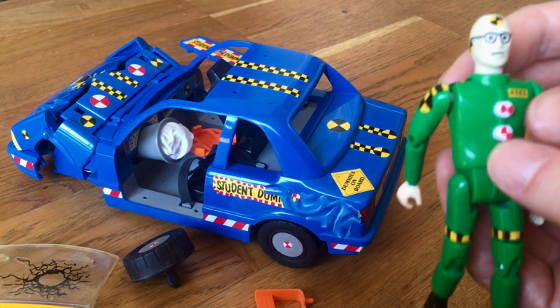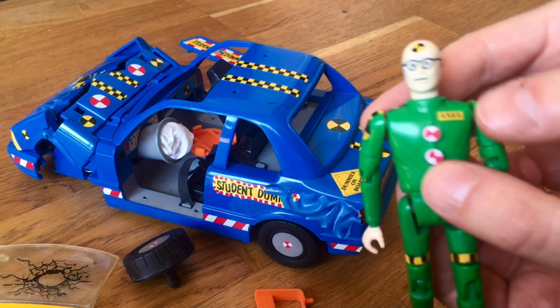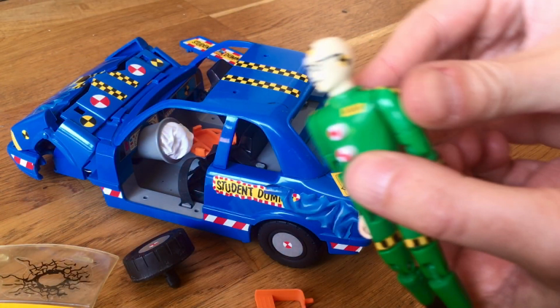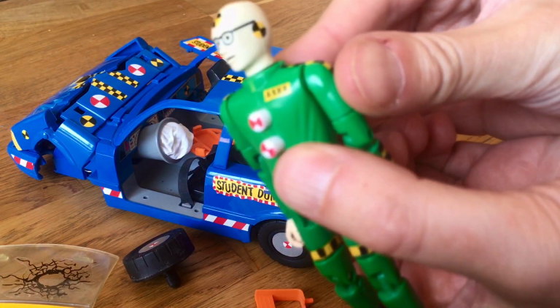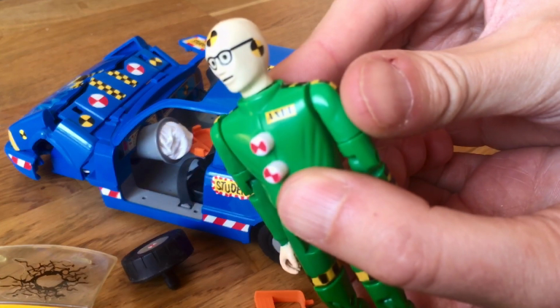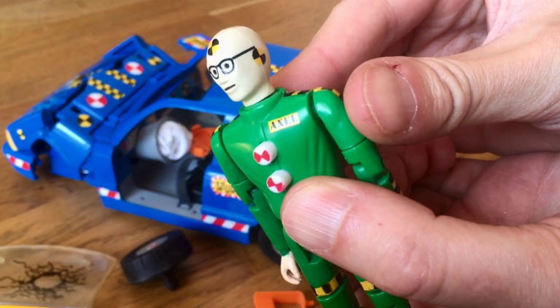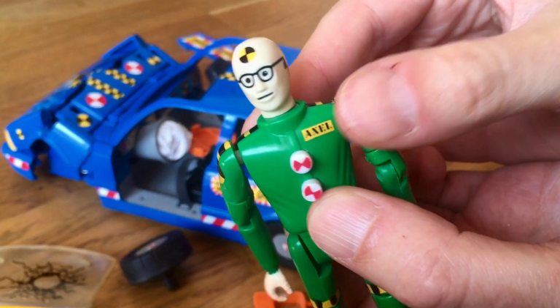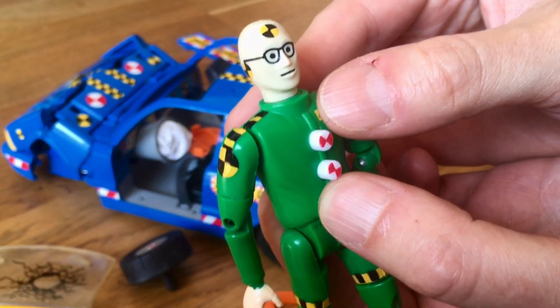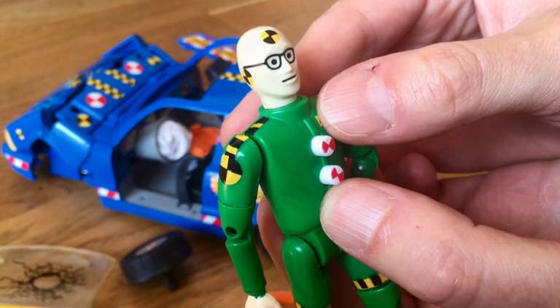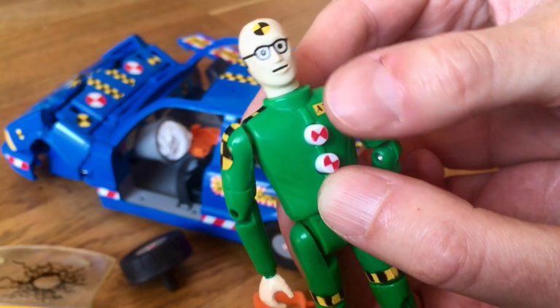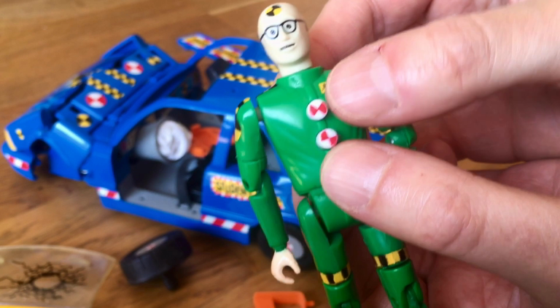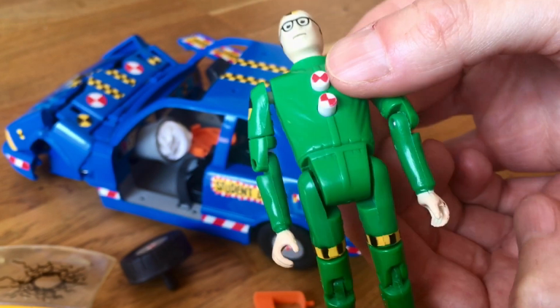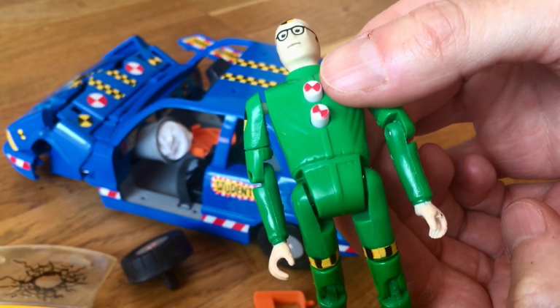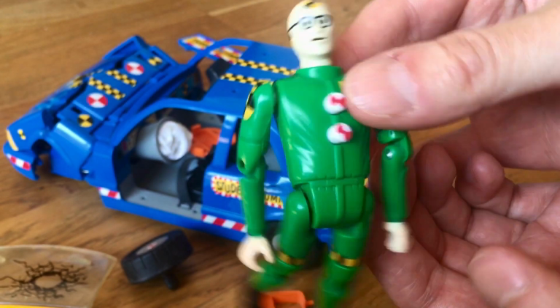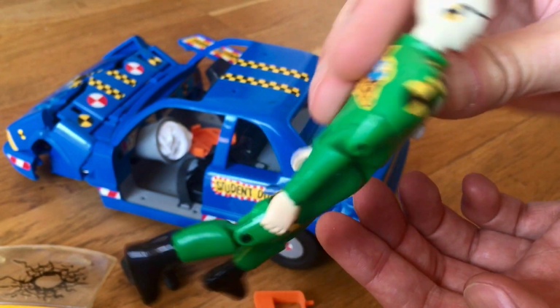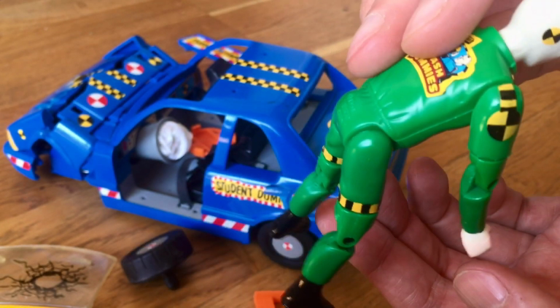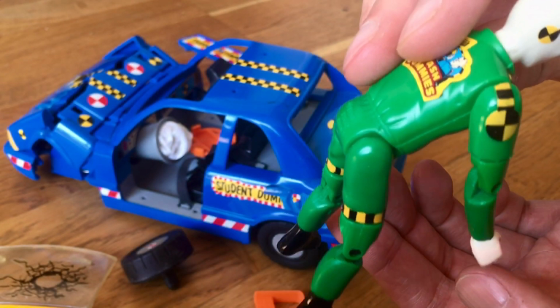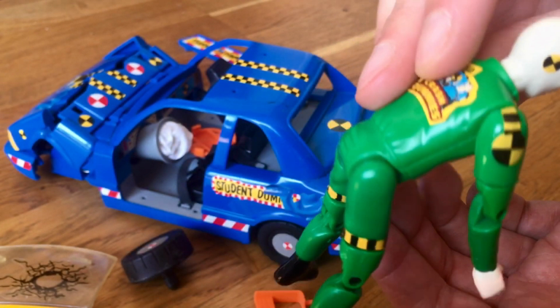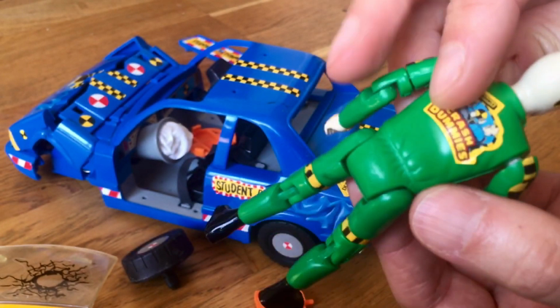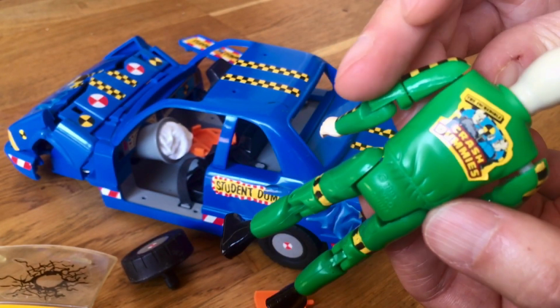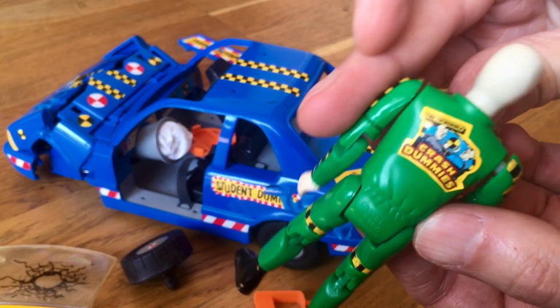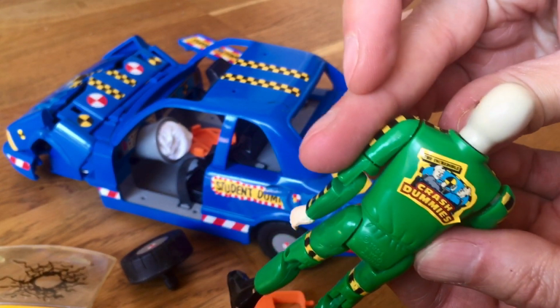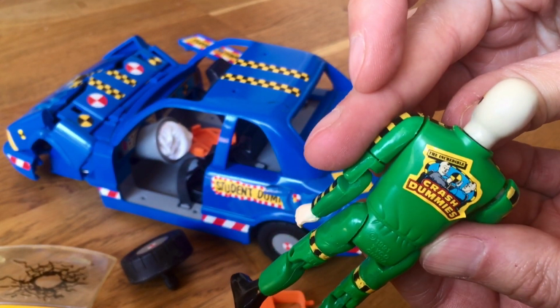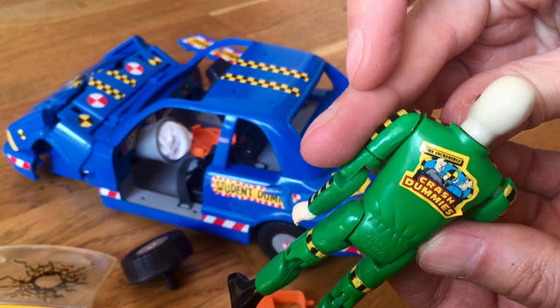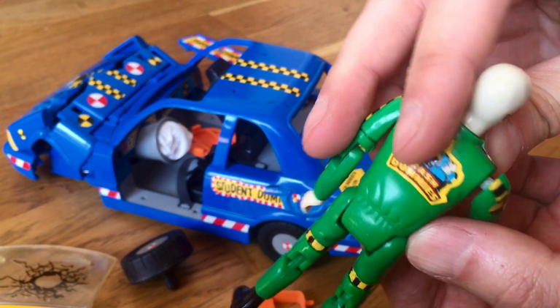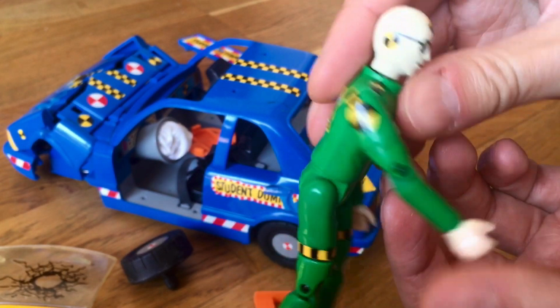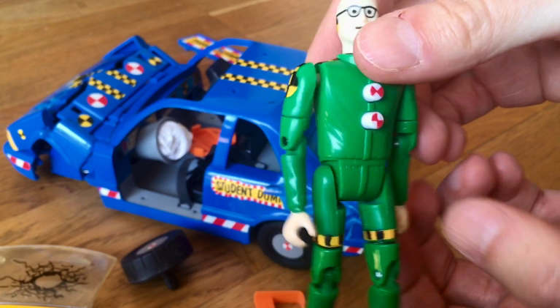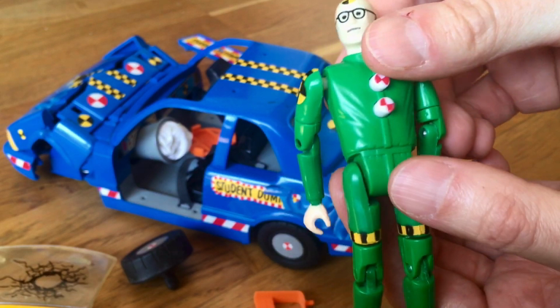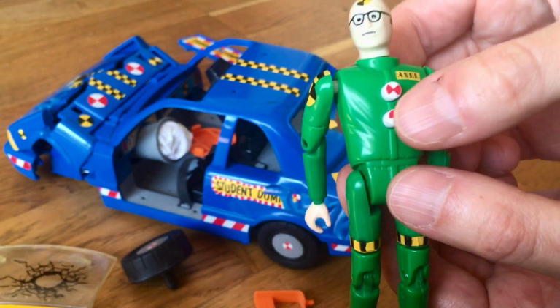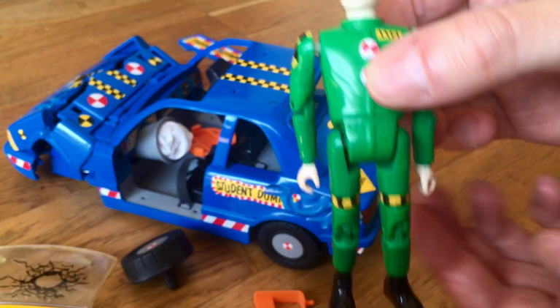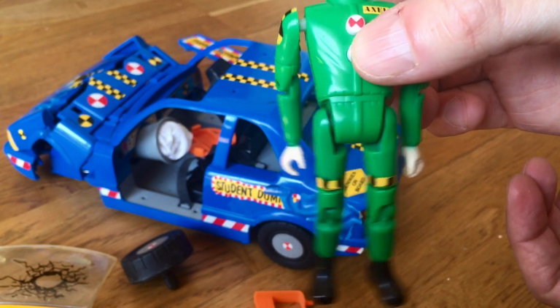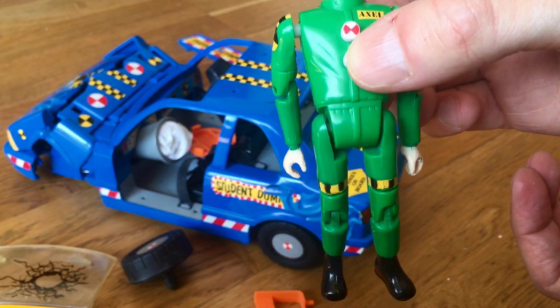This is Axel, he'll be your driving instructor today. This button on his chest makes his legs pop out. The top button makes his arms and head come off.